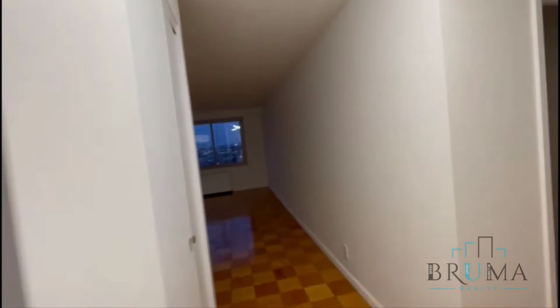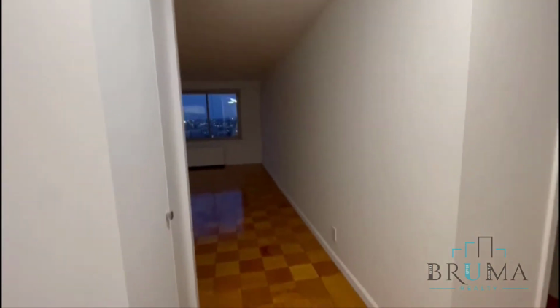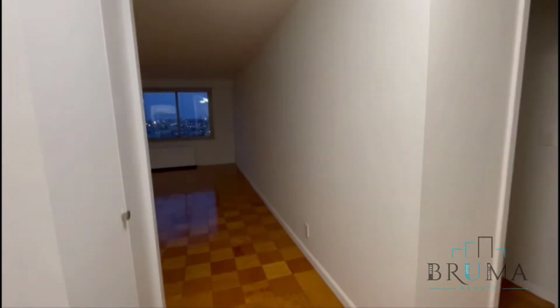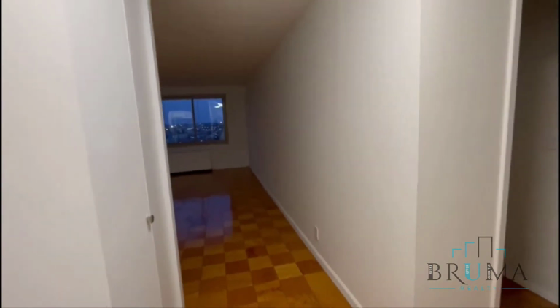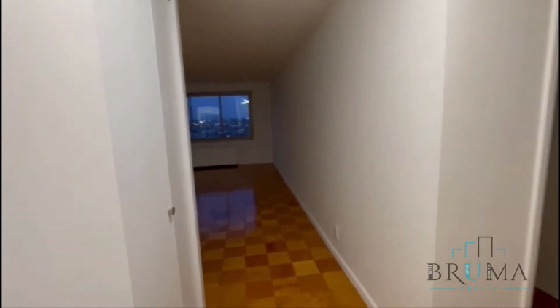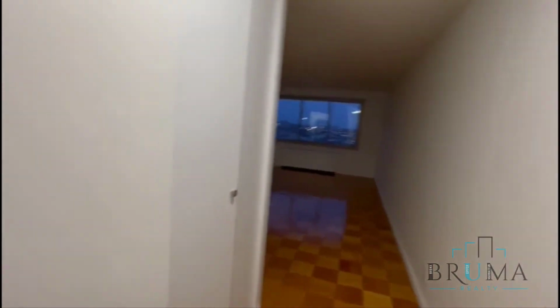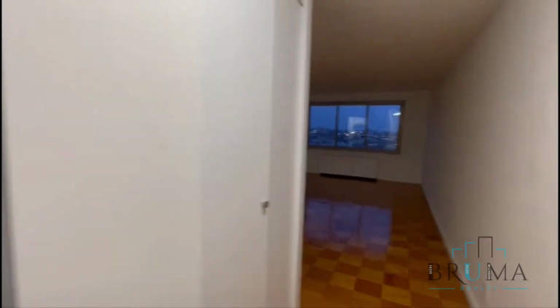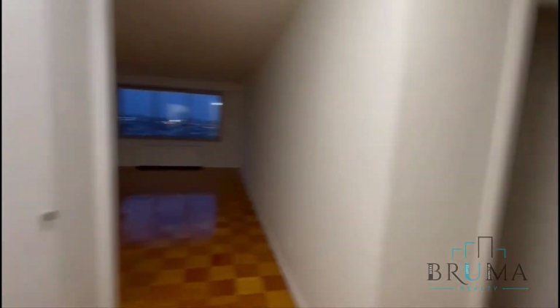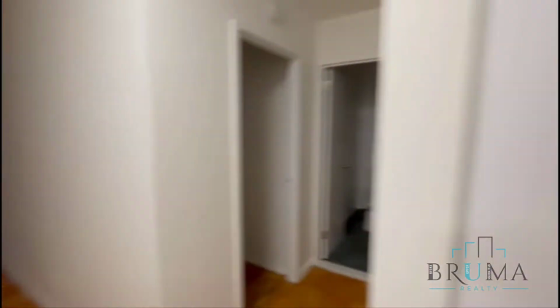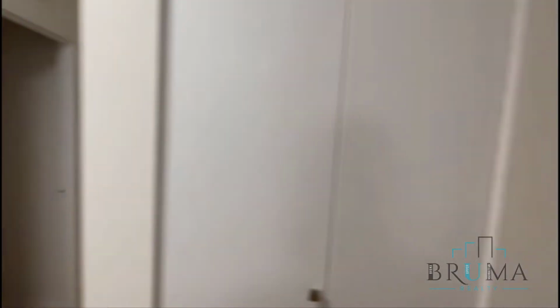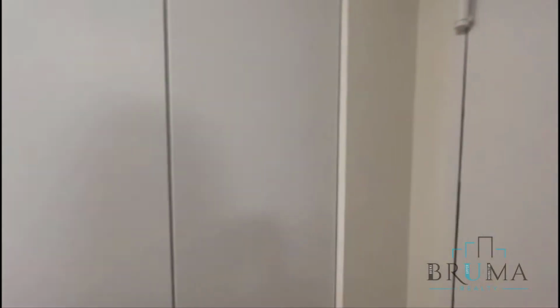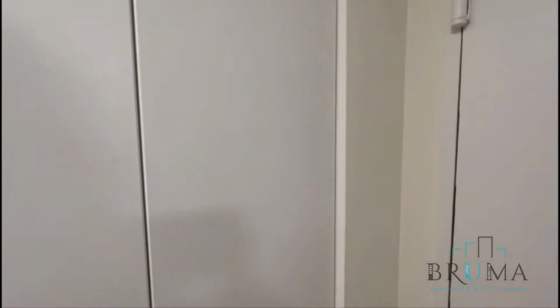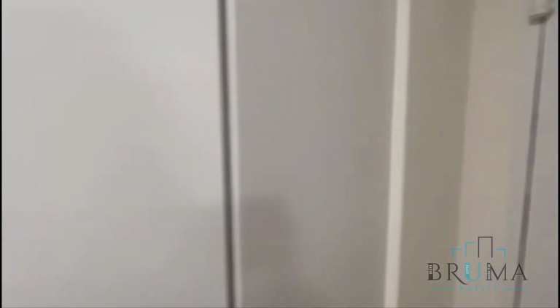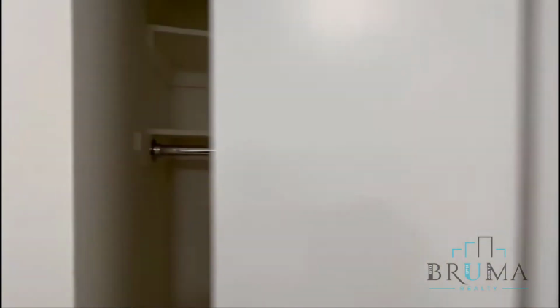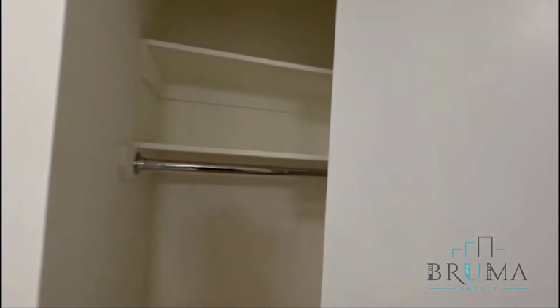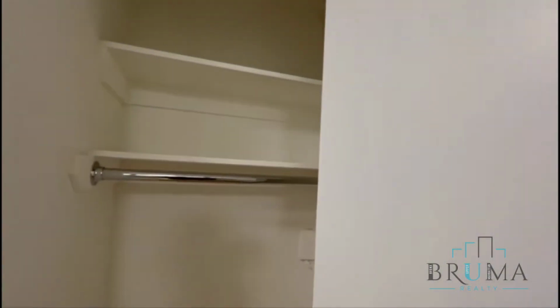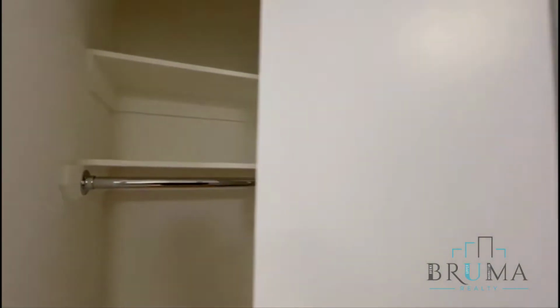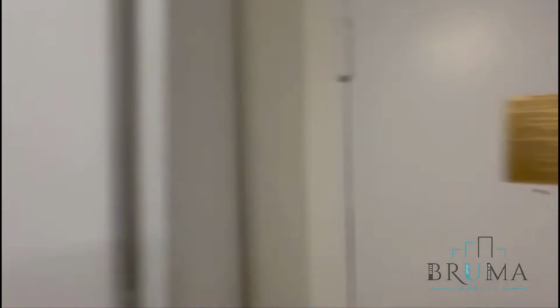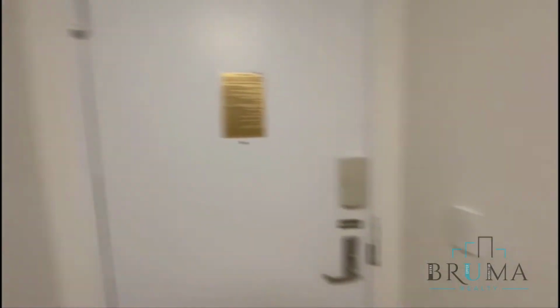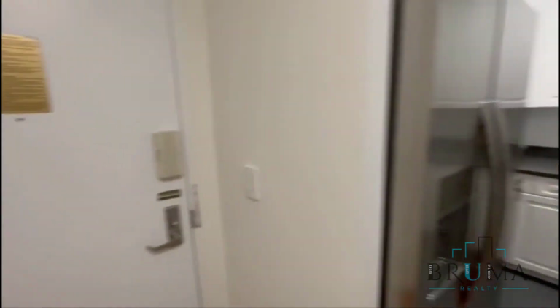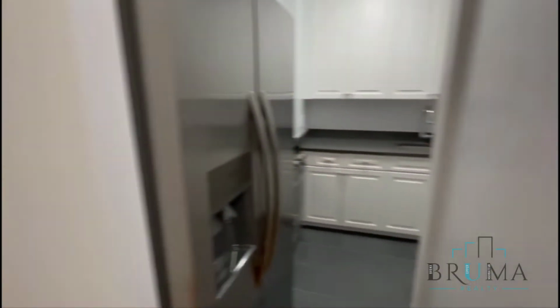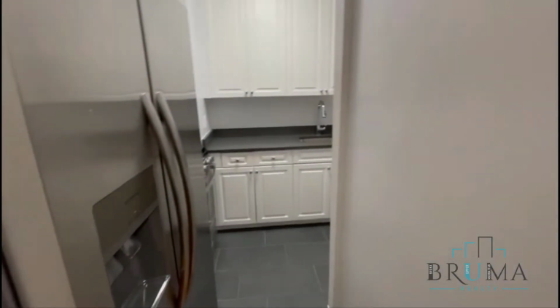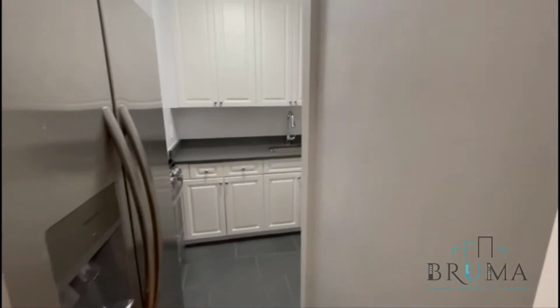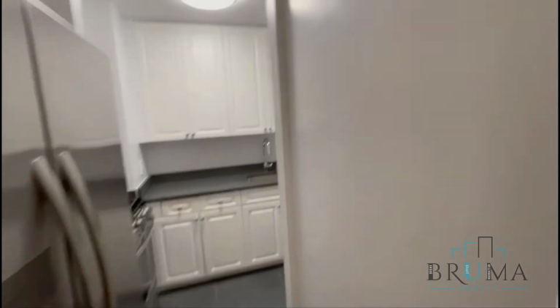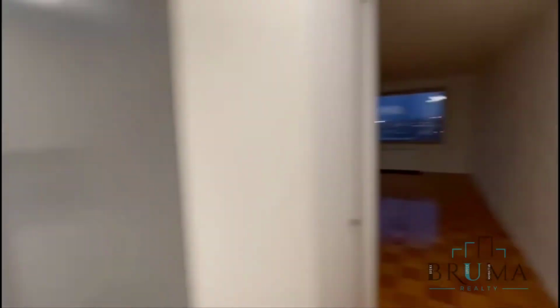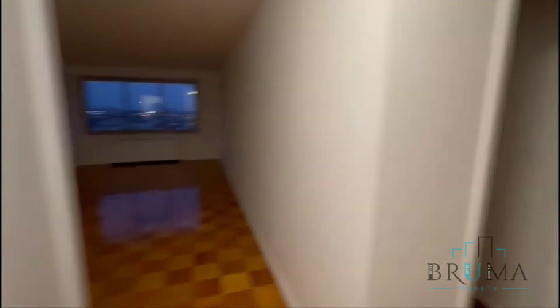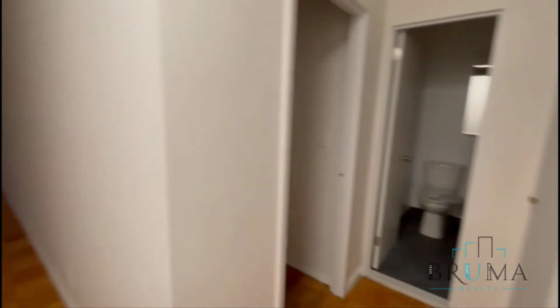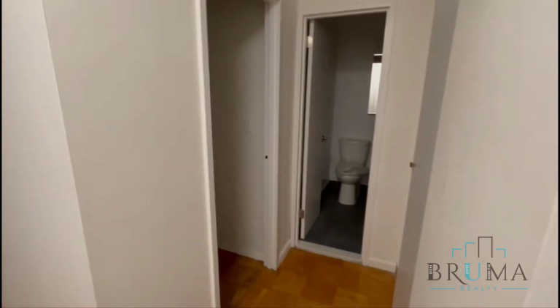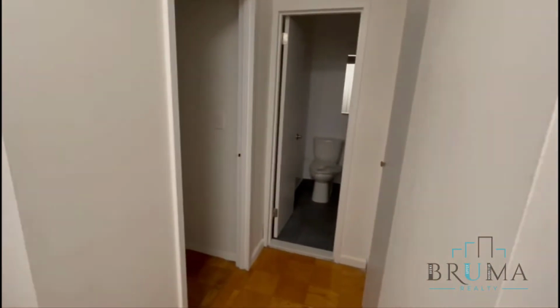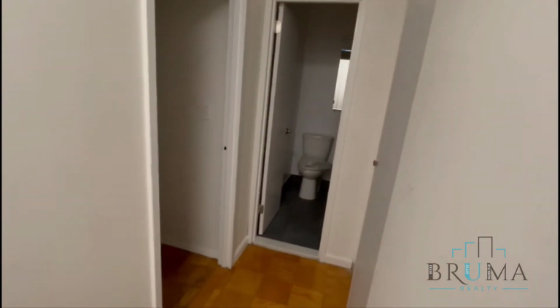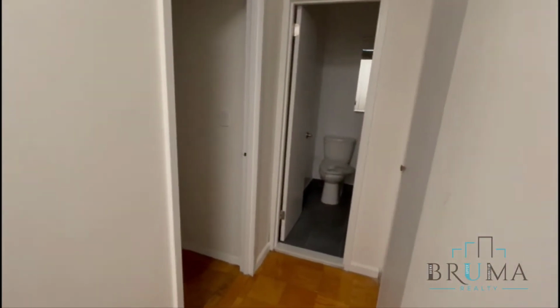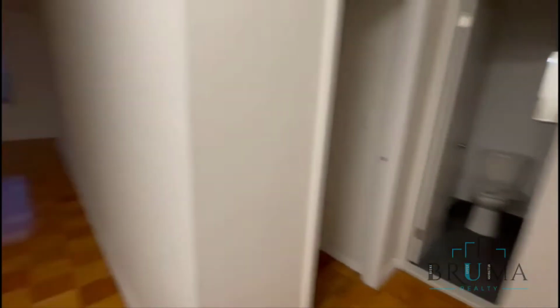This is a one-bedroom apartment on the 12th floor. To your right you're going to have a coat closet — that's your entrance. To the left you're going to have the kitchen, and to the right you're going to have the bedroom and bathroom.